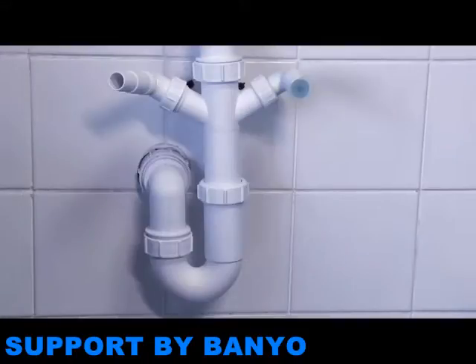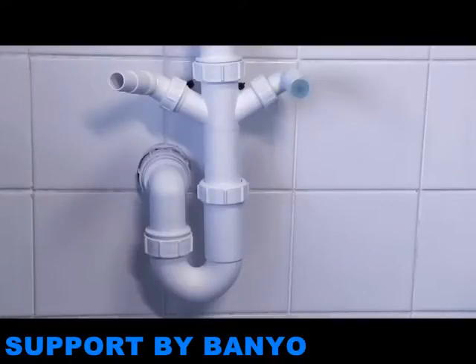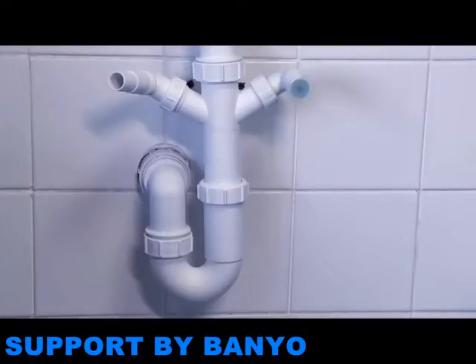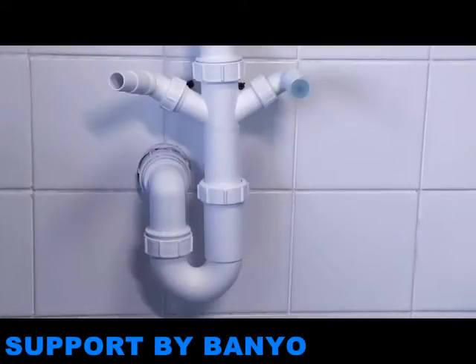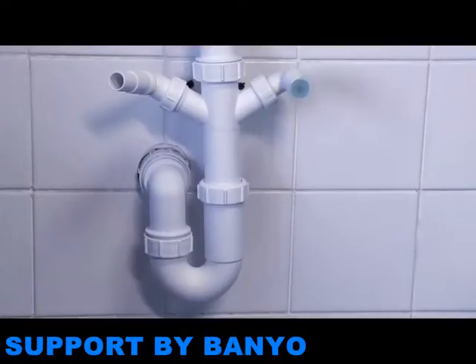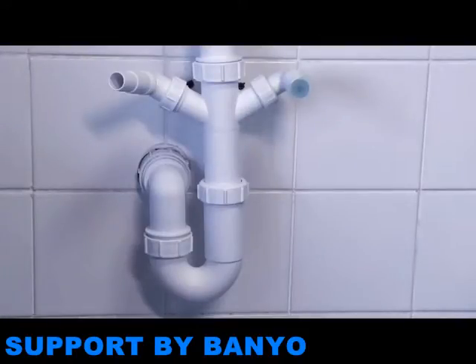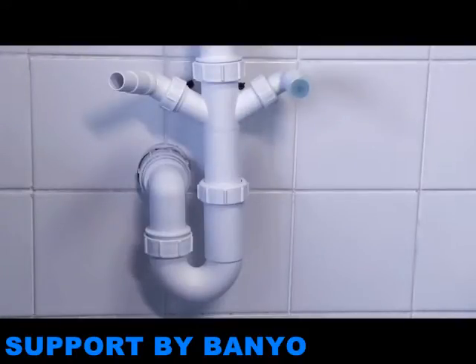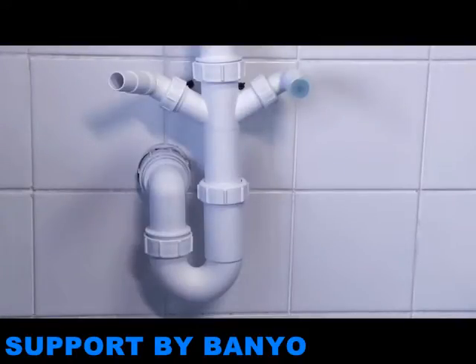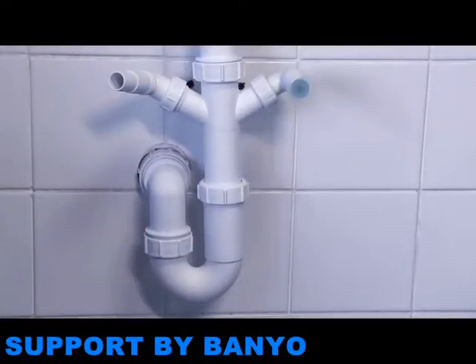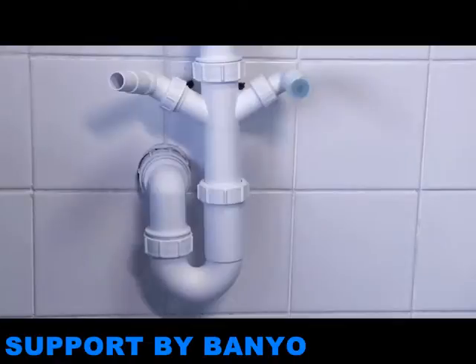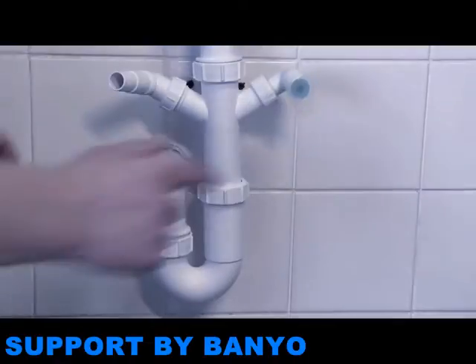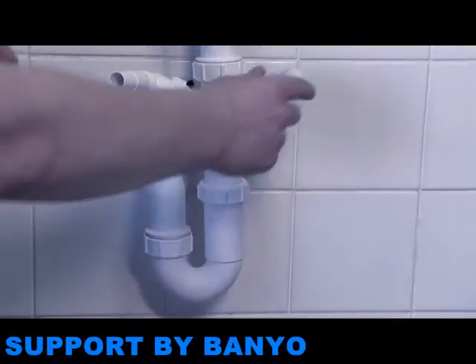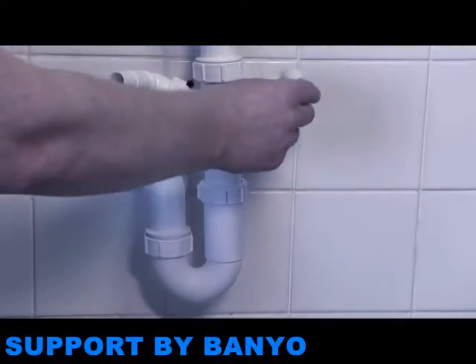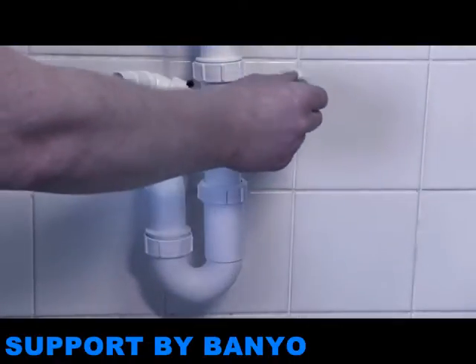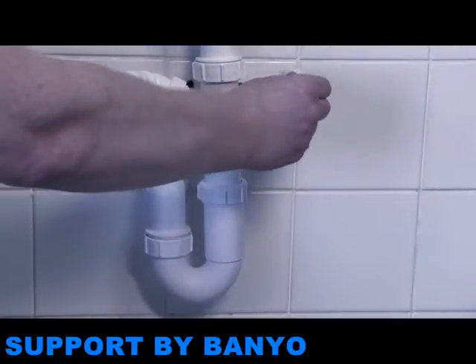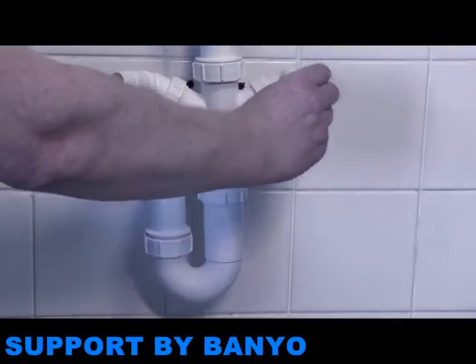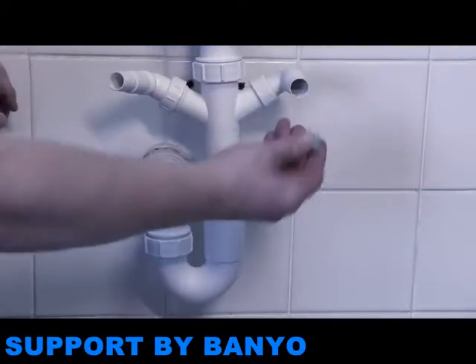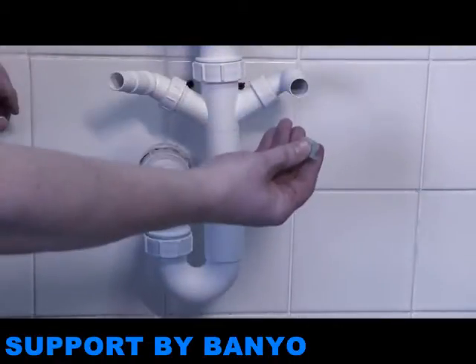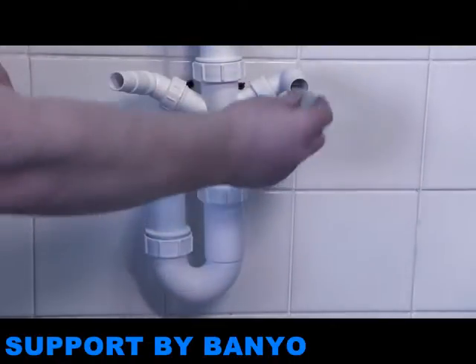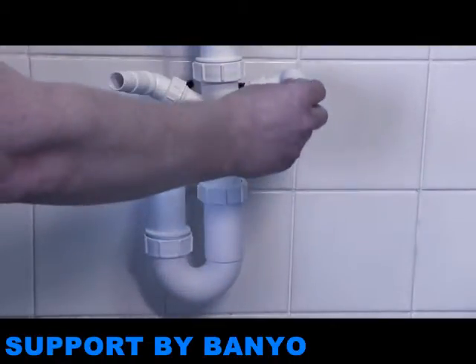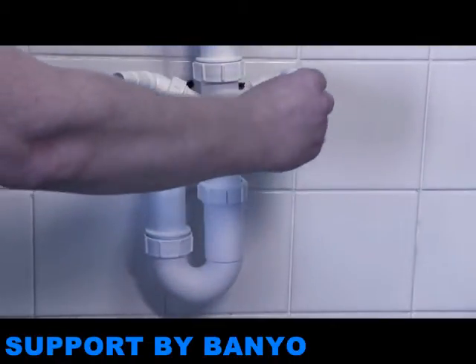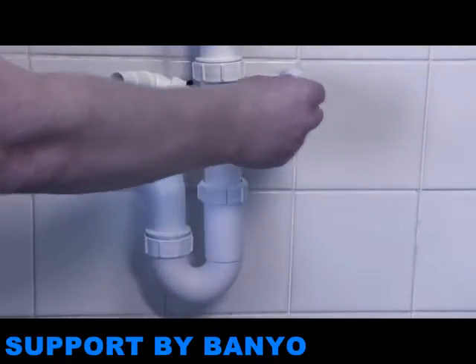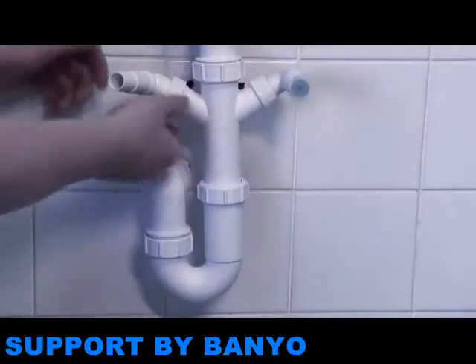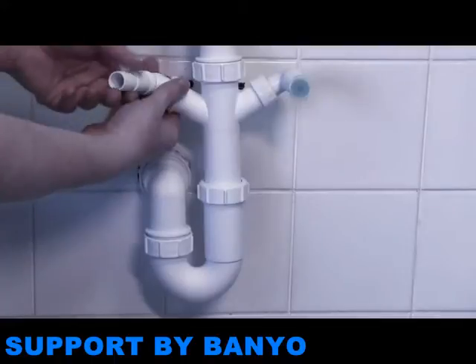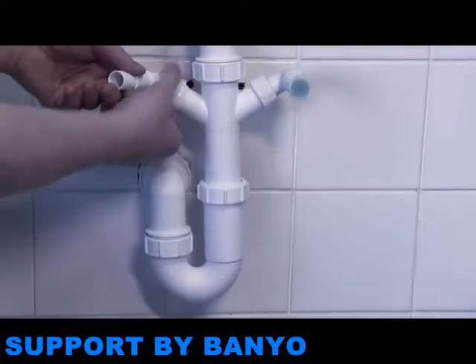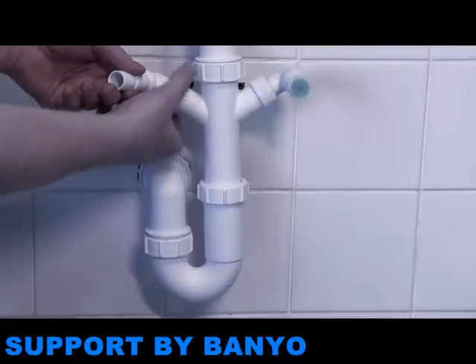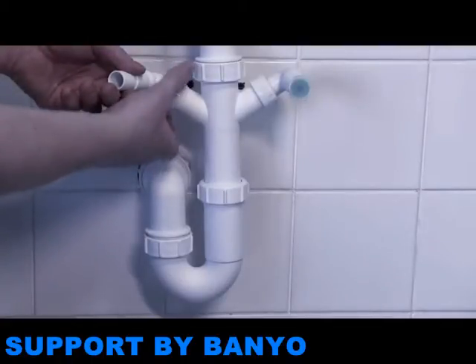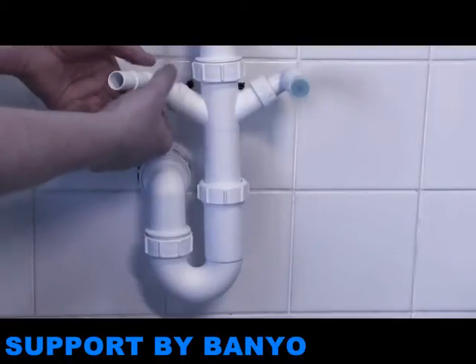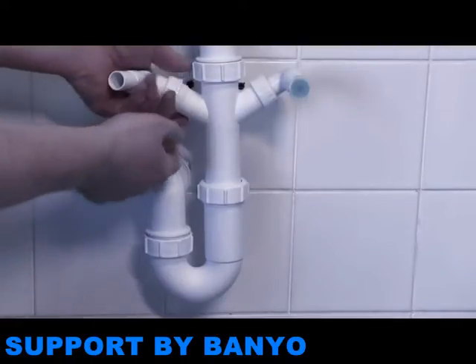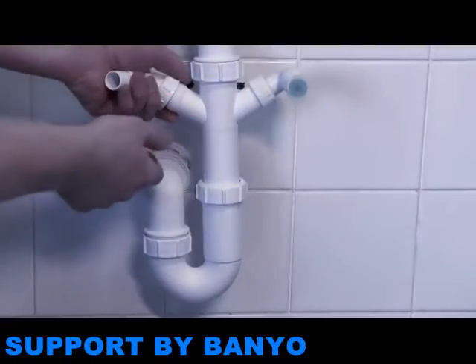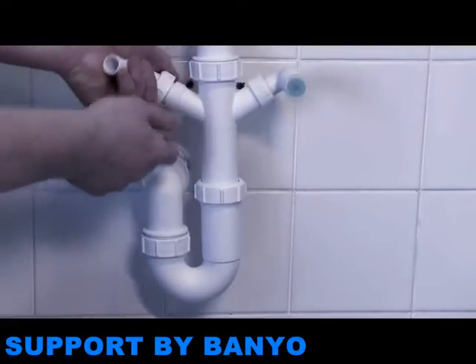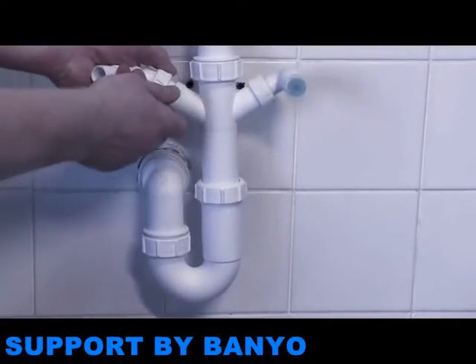Alternatively, you can attach the wastewater pipe to a connection underneath the sink. Under the sink, you'll see the waste connections for the appliance. These are called traps, and there are a number of different types.